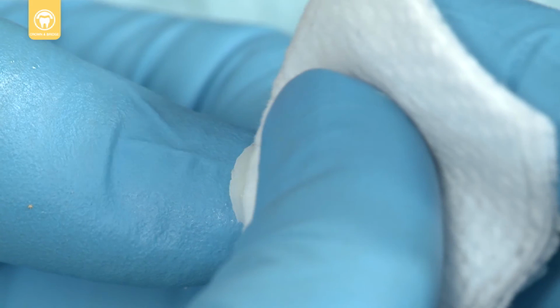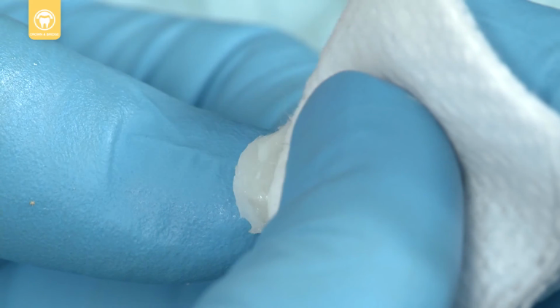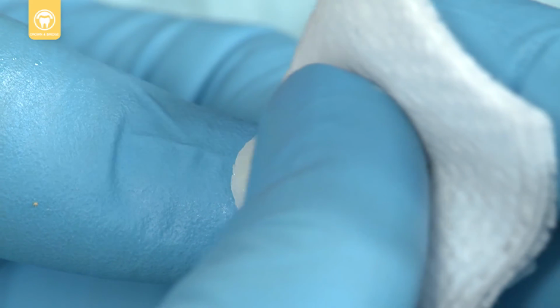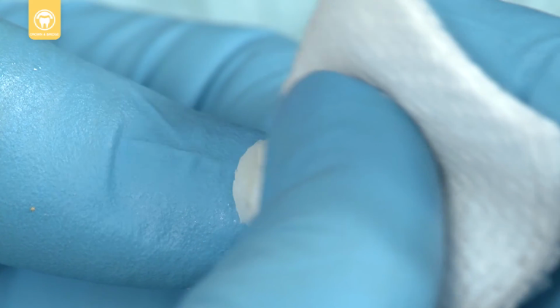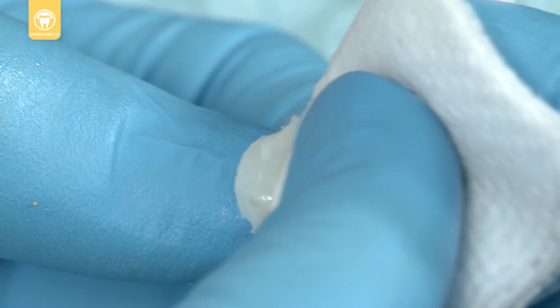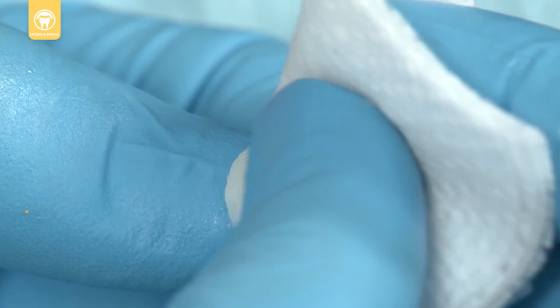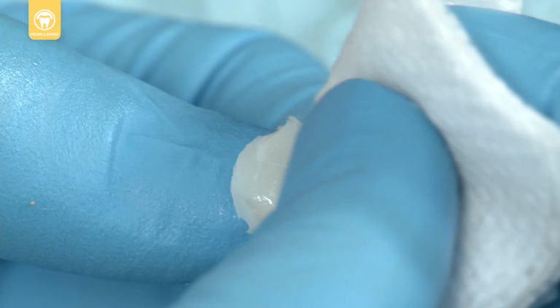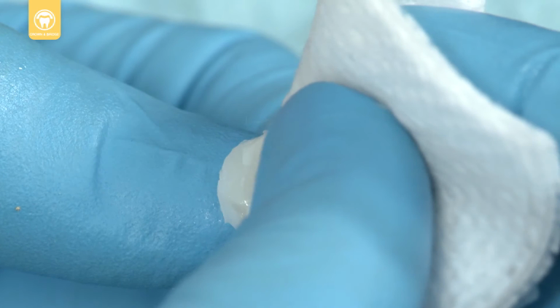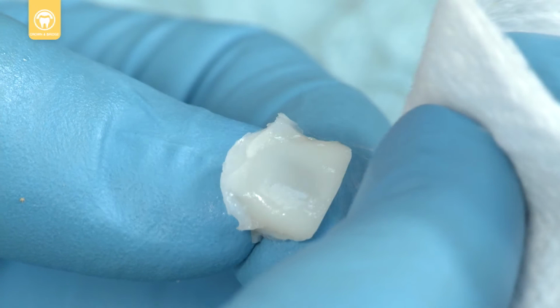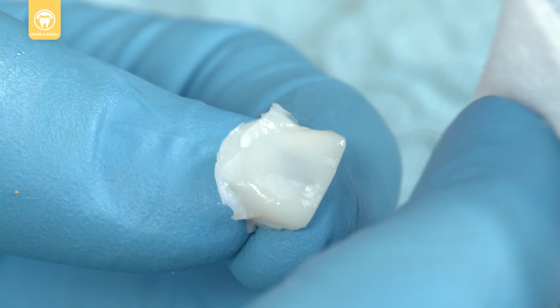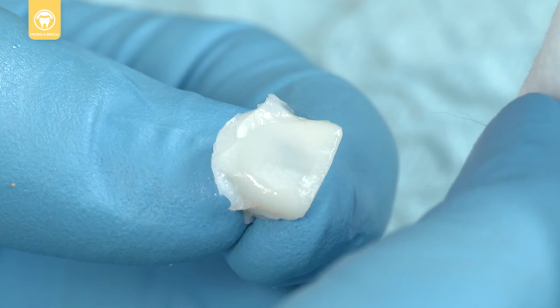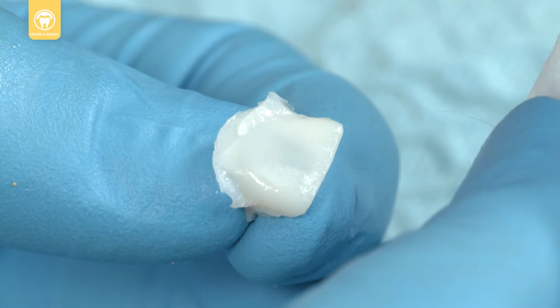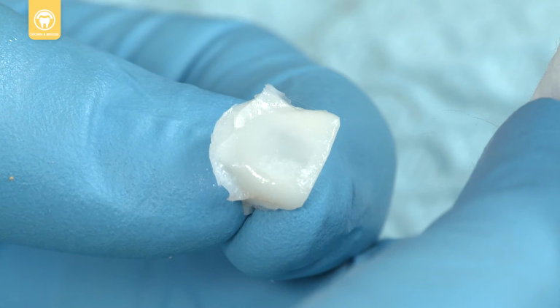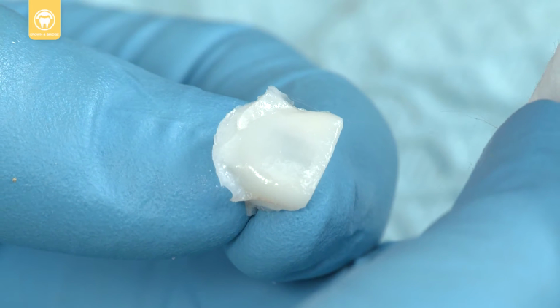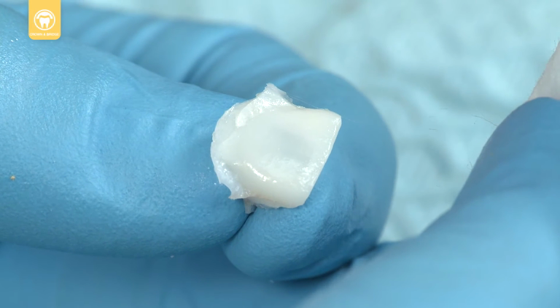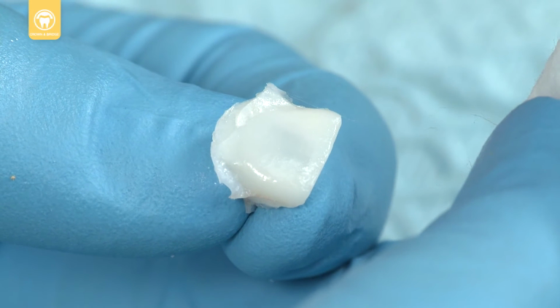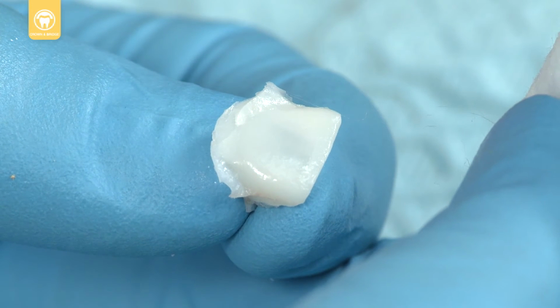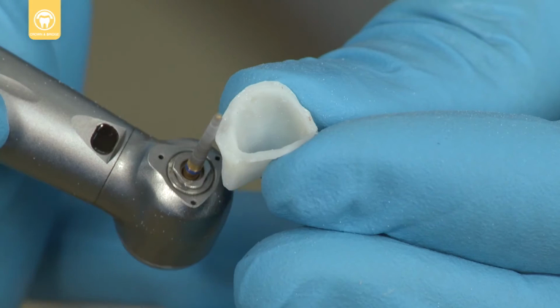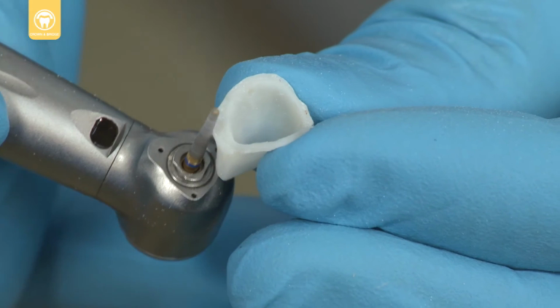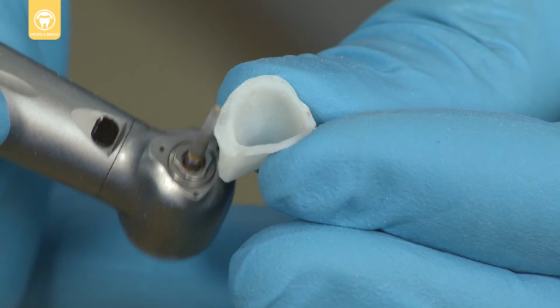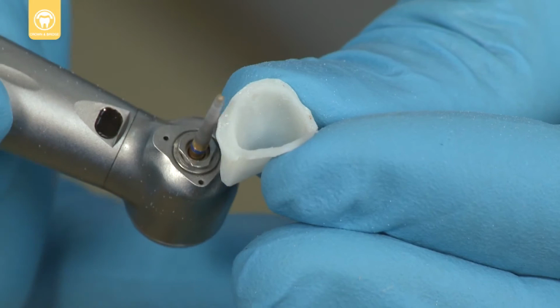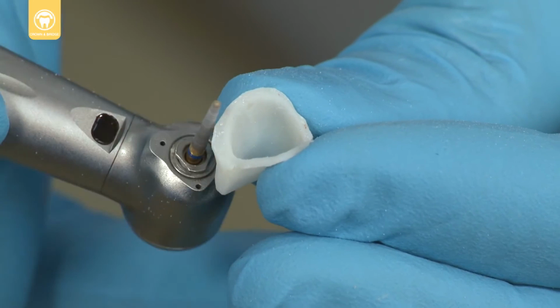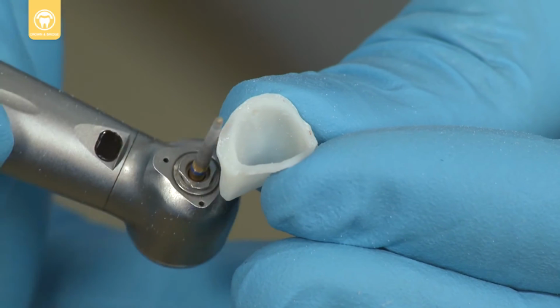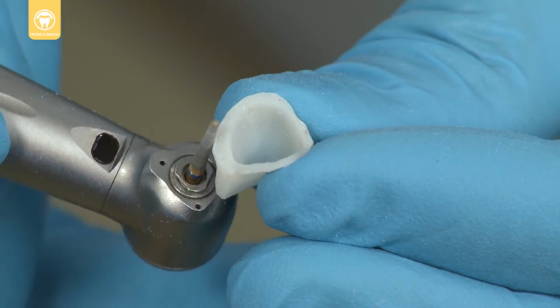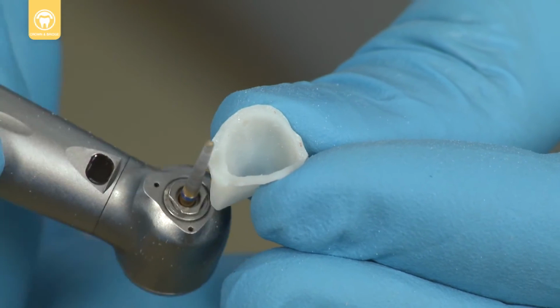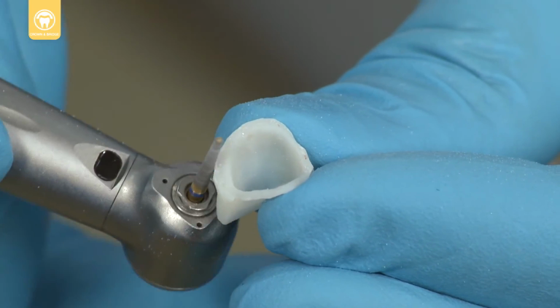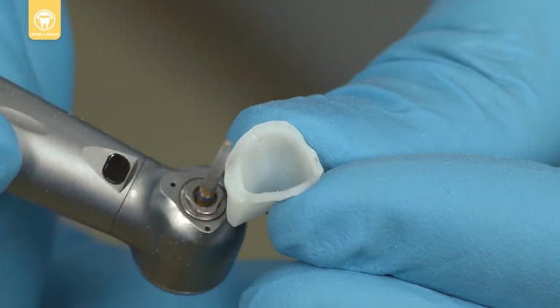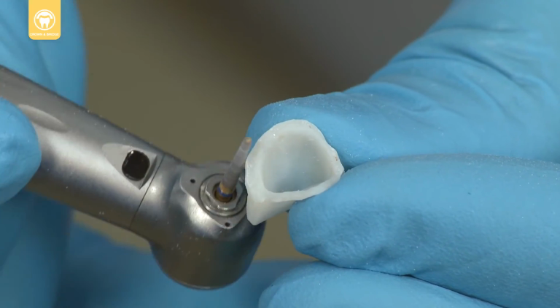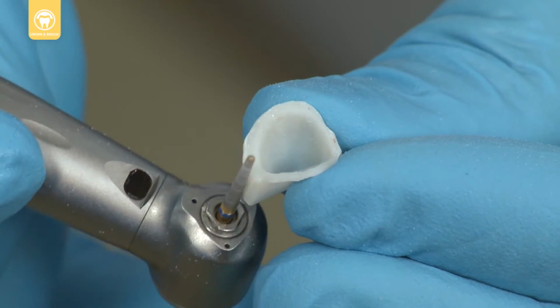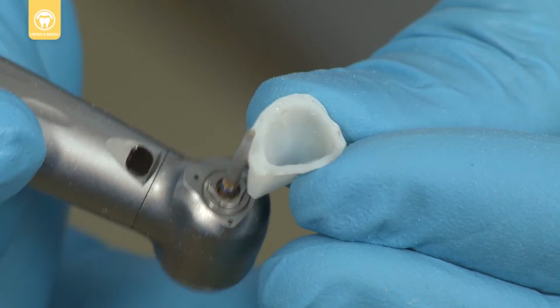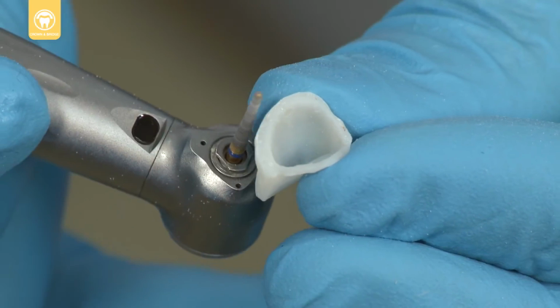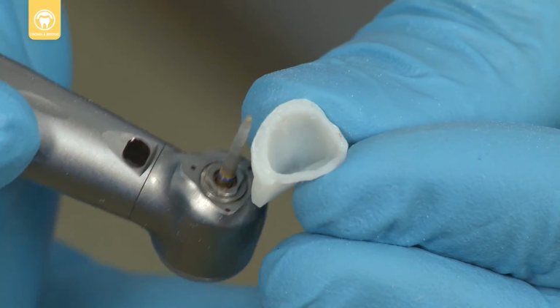Wipe the oxygen inhibition layer and set aside for a complete cure, about 90 seconds. When it is completely cured, trim and adjust the margins and surface with a diamond or acrylic burr.